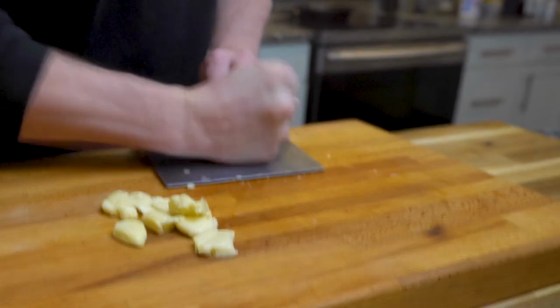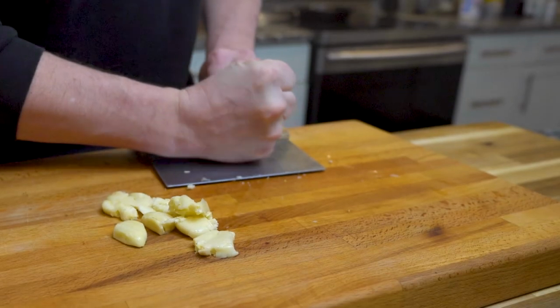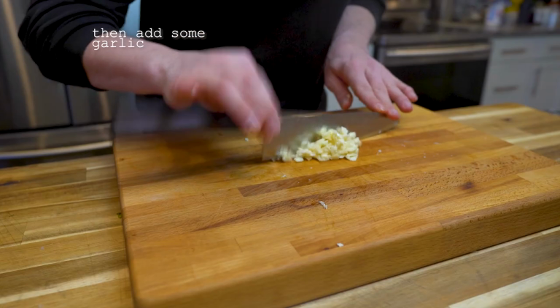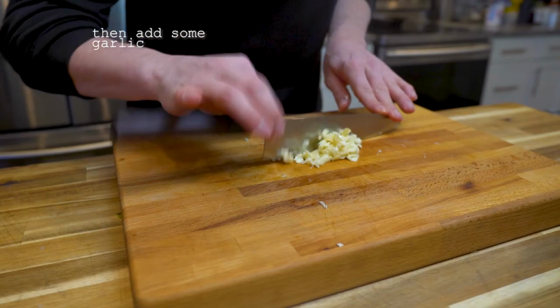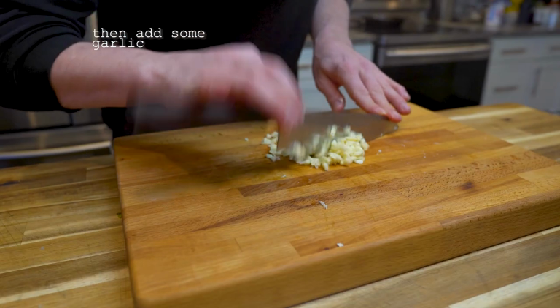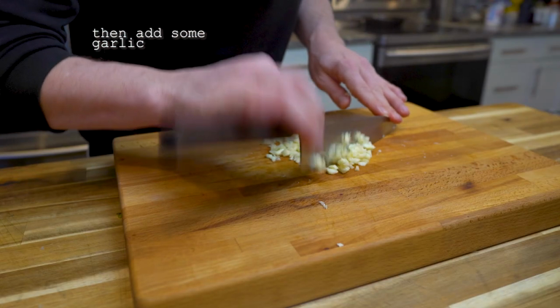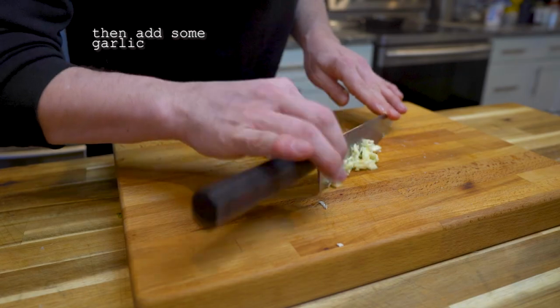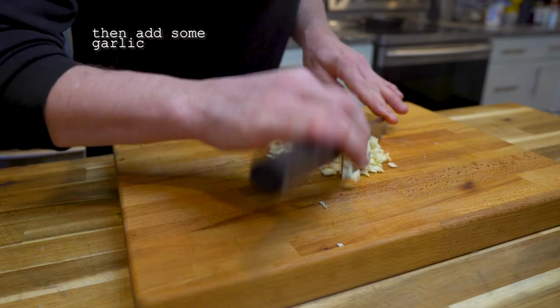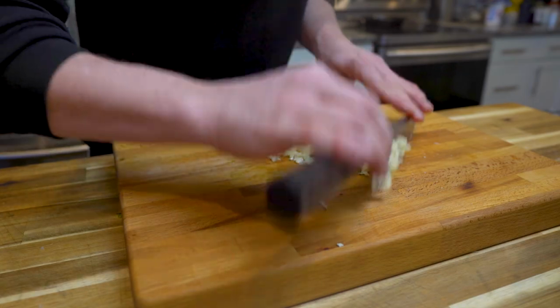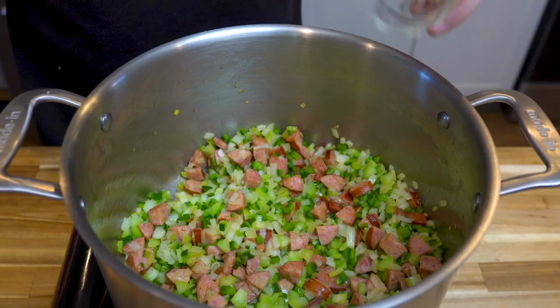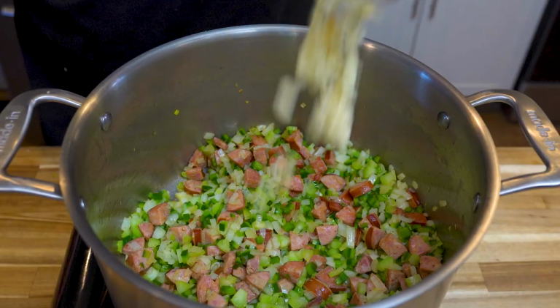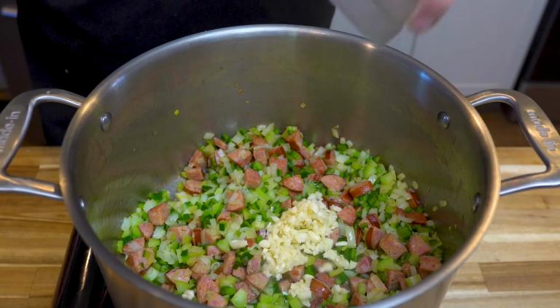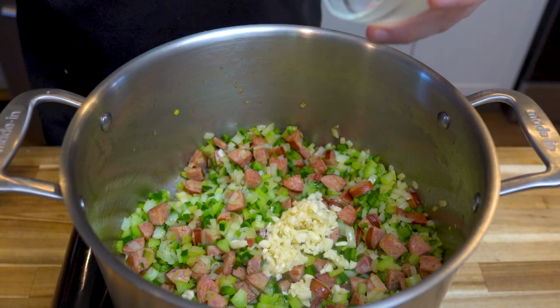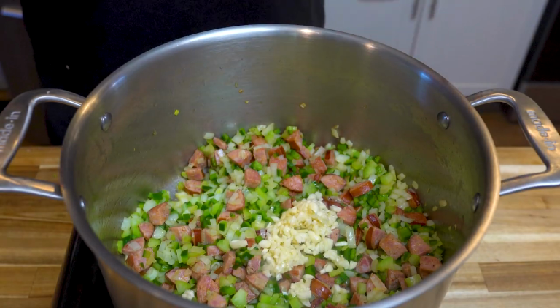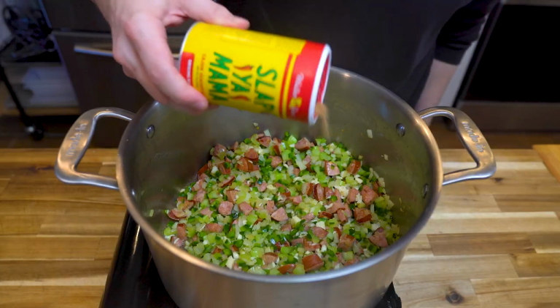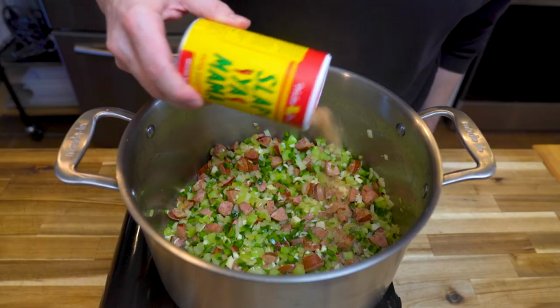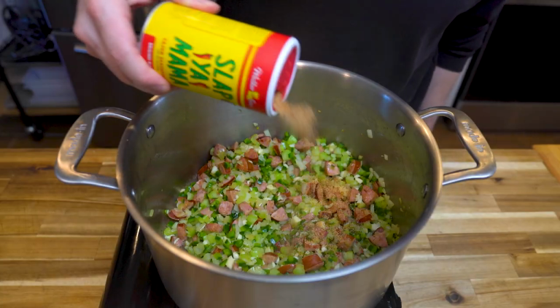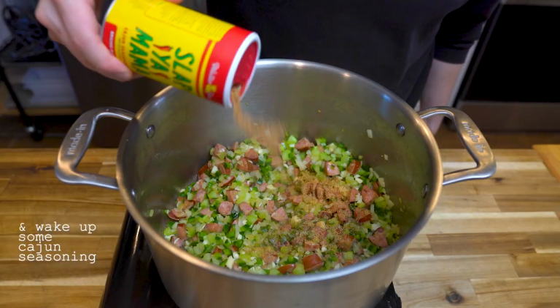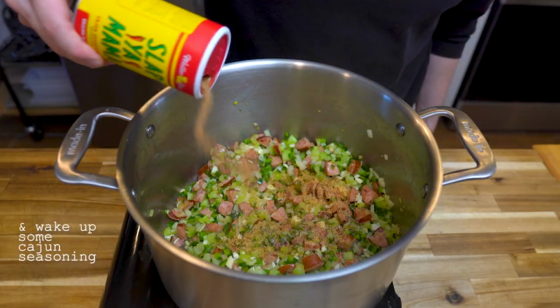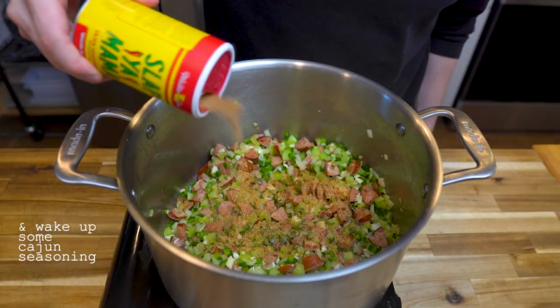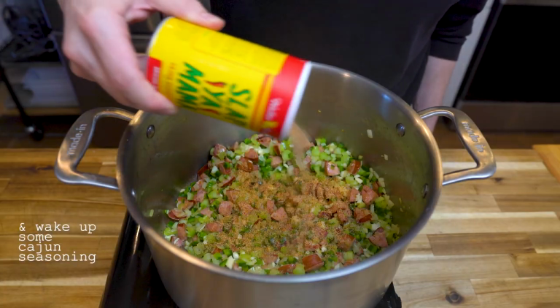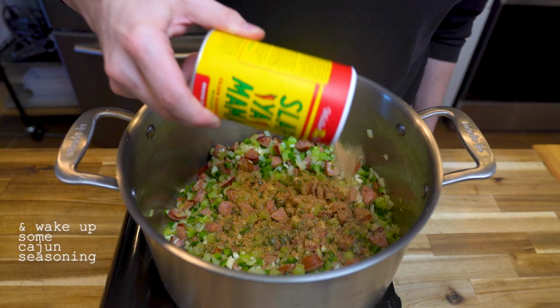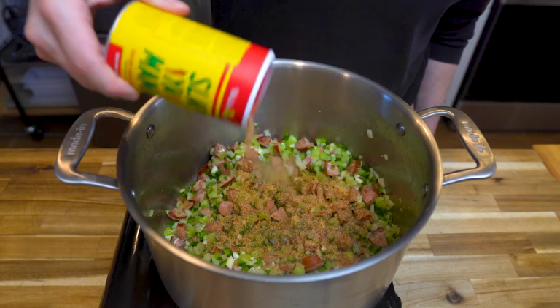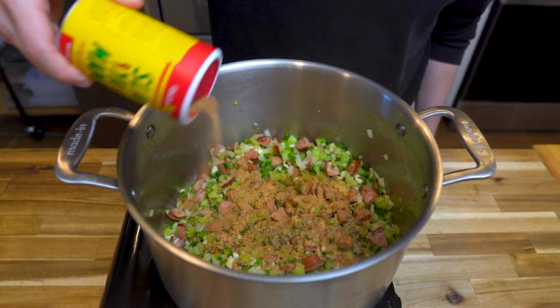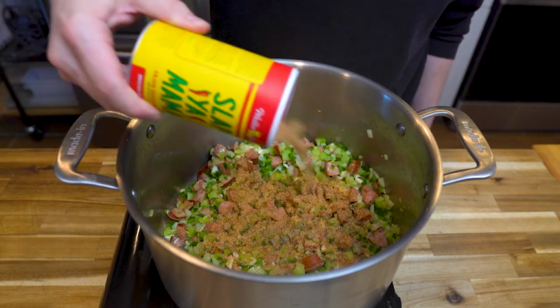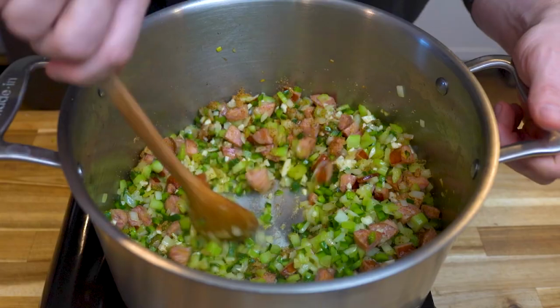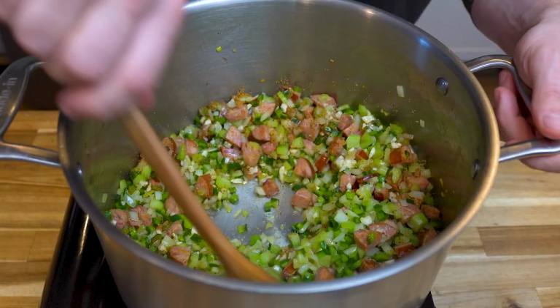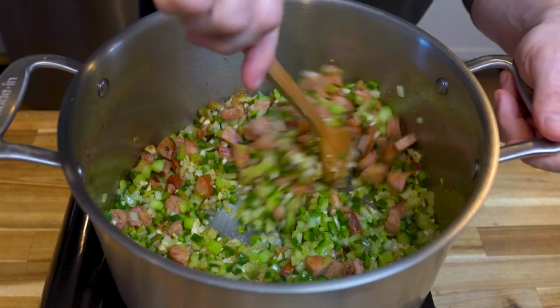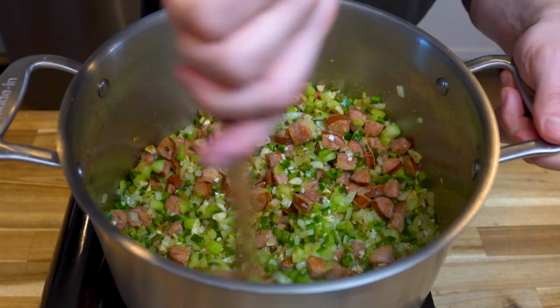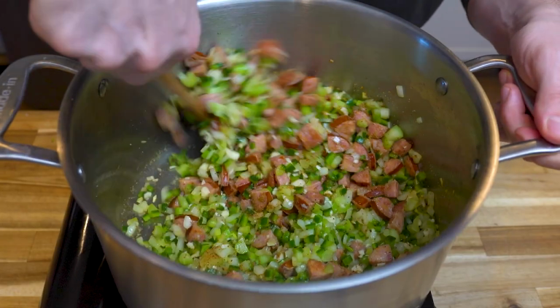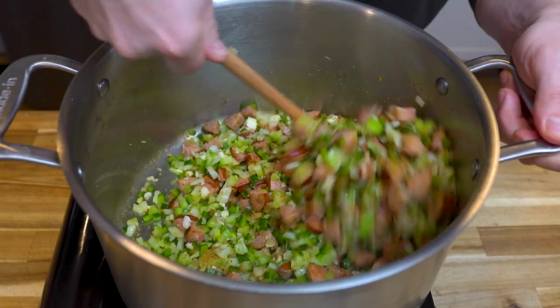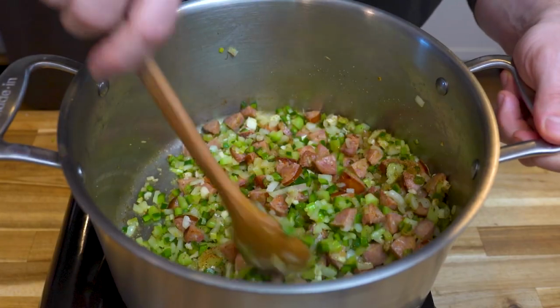Once the Trinity is tender, toss in some garlic. The later you add it, the stronger the flavor. Add the spices in to wake them up a bit. Cooking off your spices a bit will just bring out more flavor.